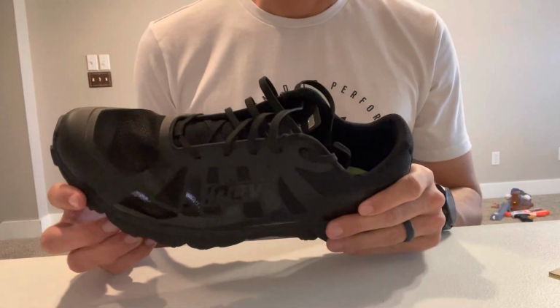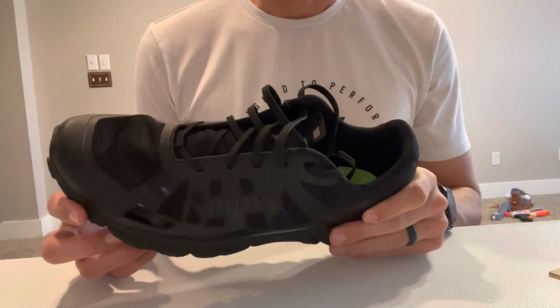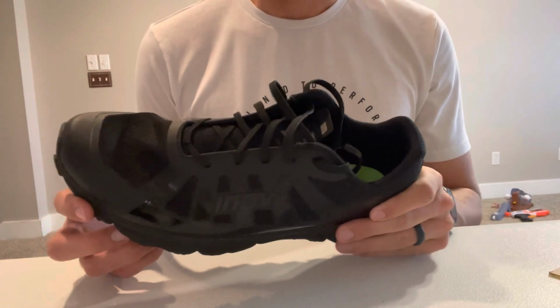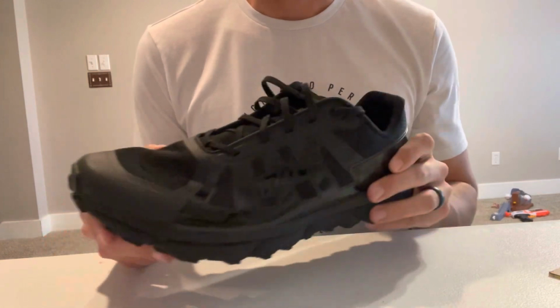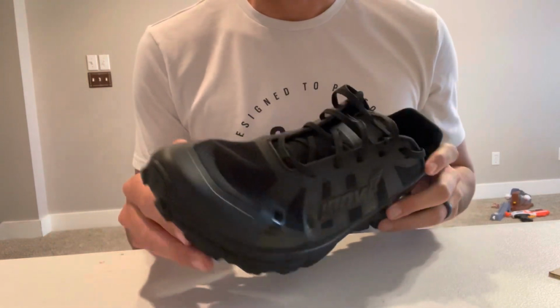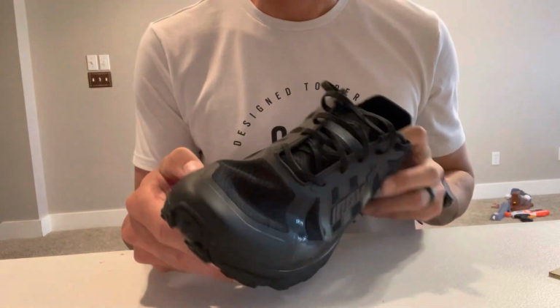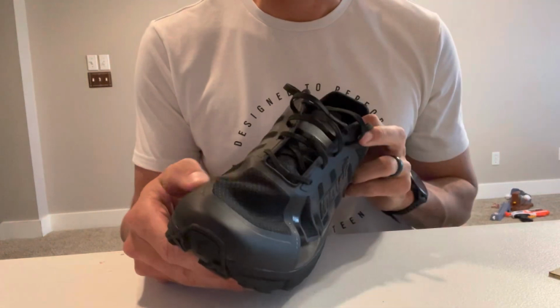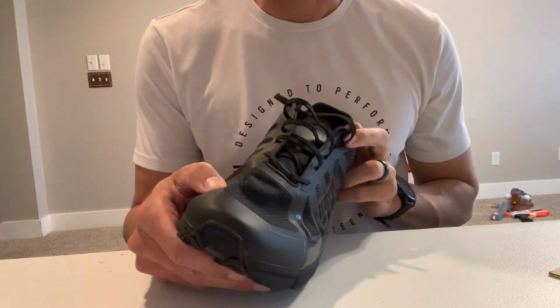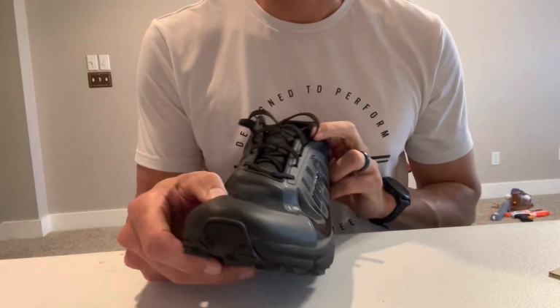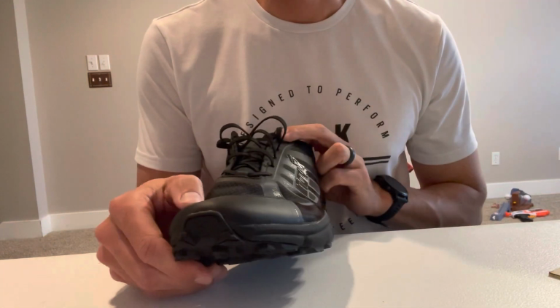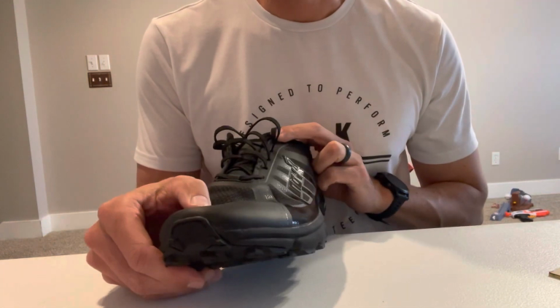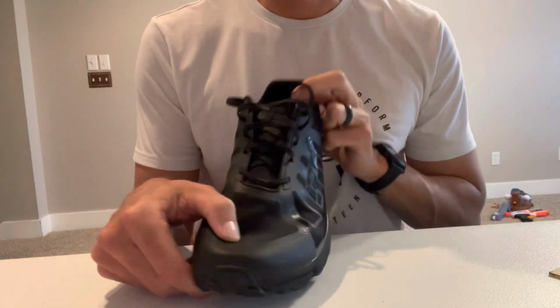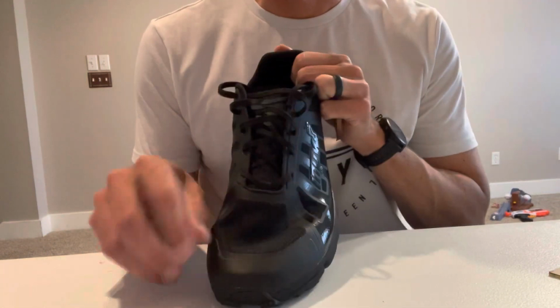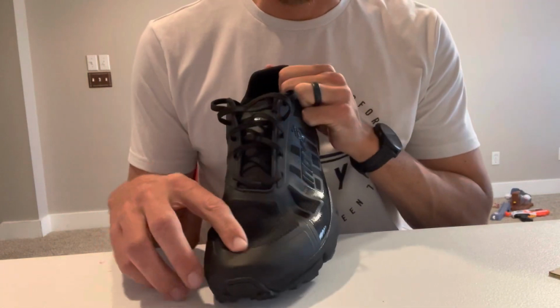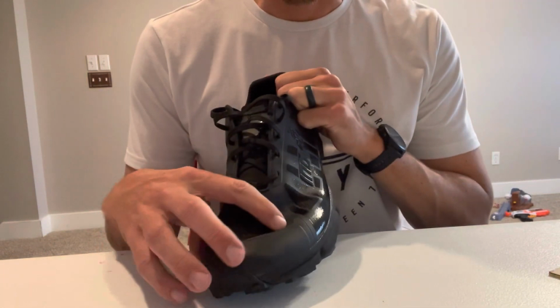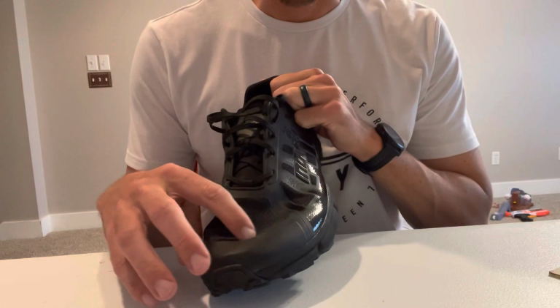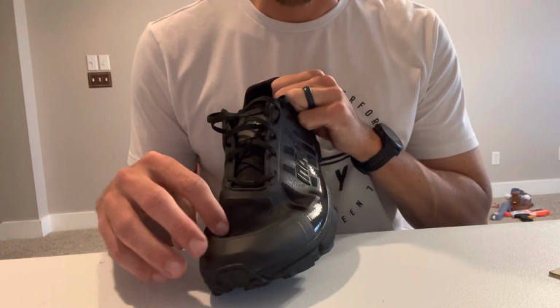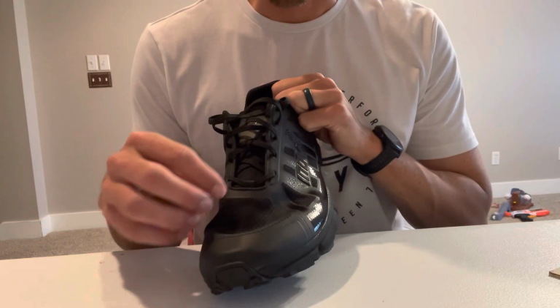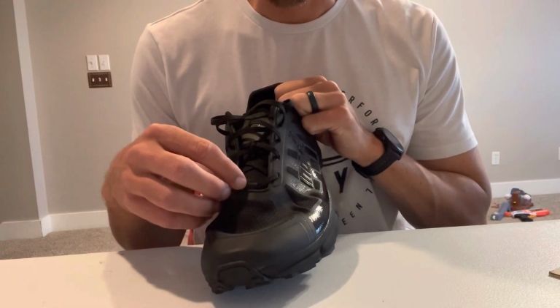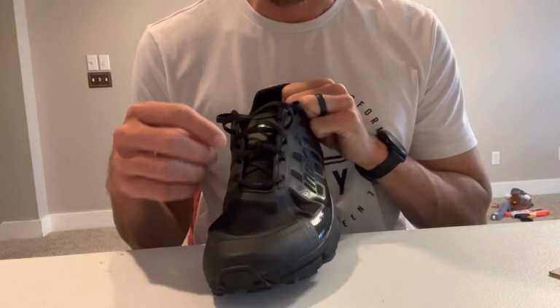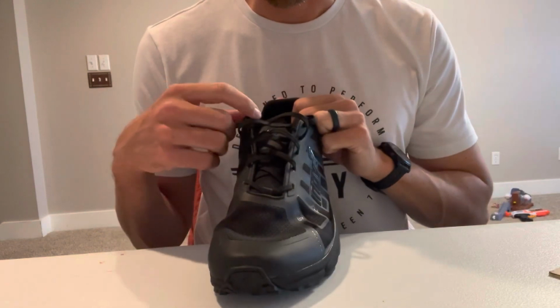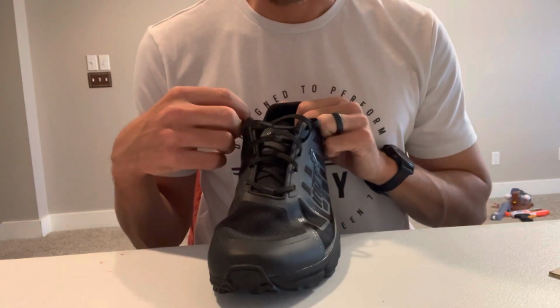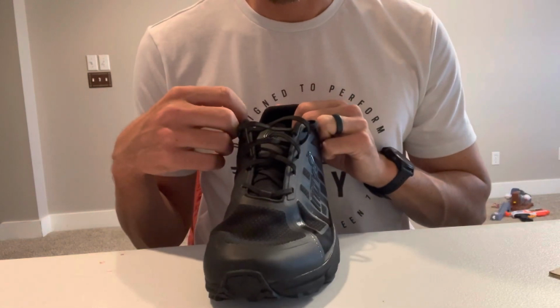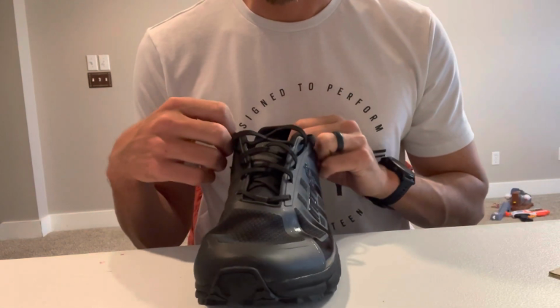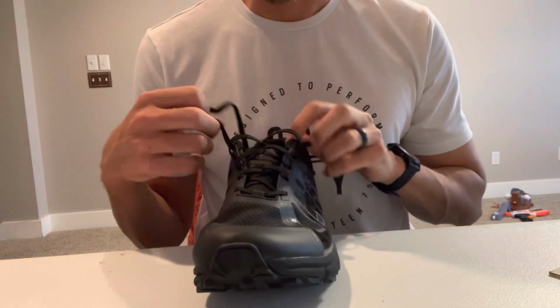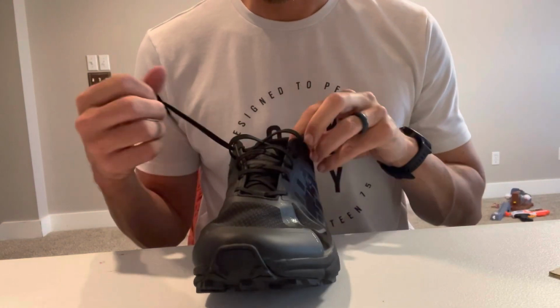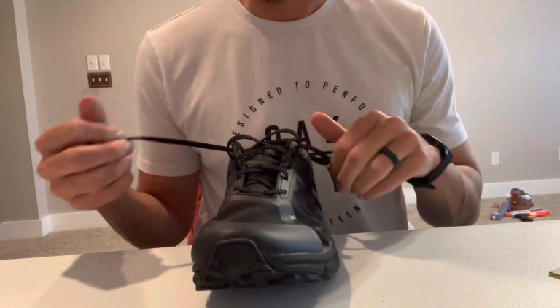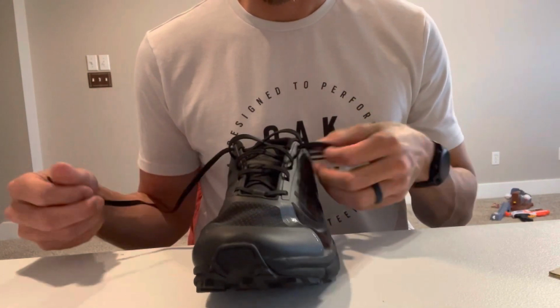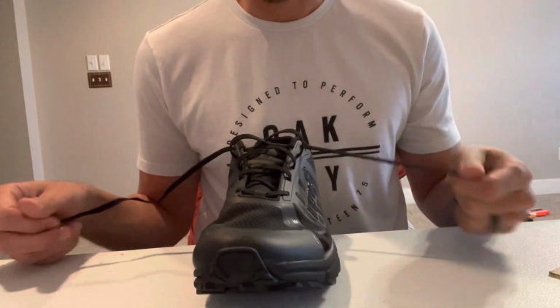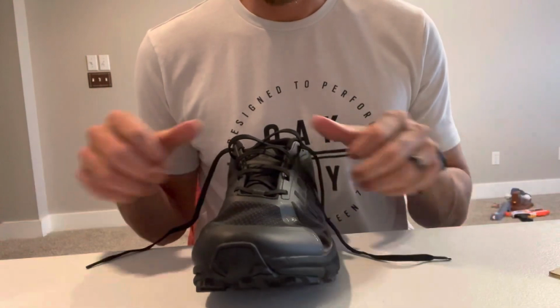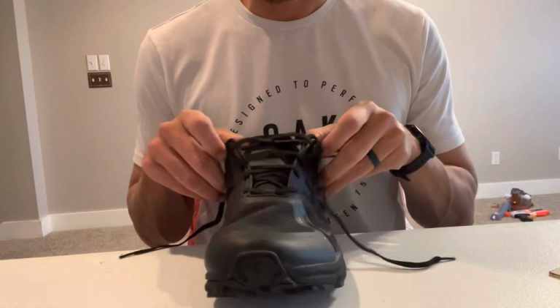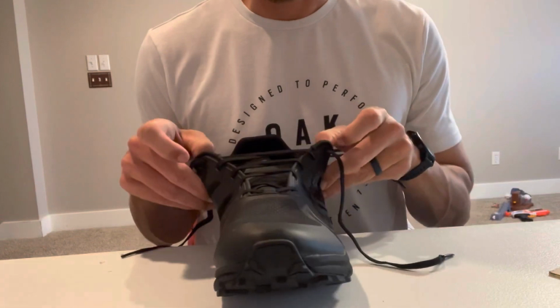Everything looks pretty good on them. I think the rubber hopefully will last pretty well on the uppers. I like Inov-8's laces — they seem to stay tight during a run.